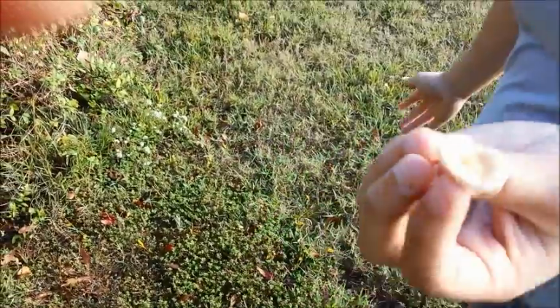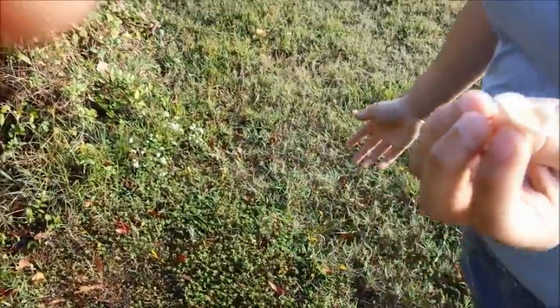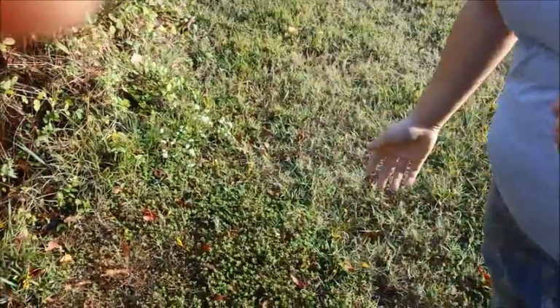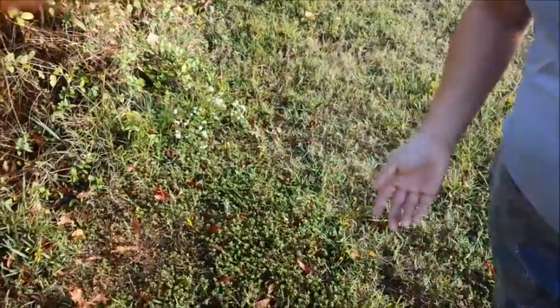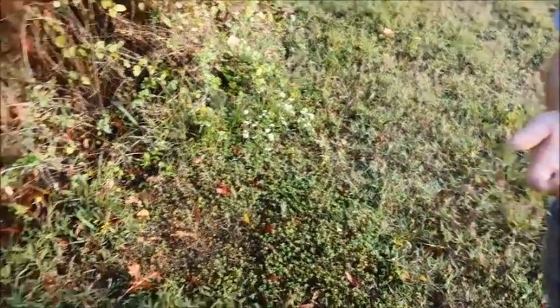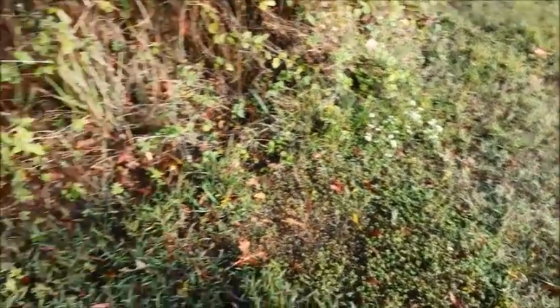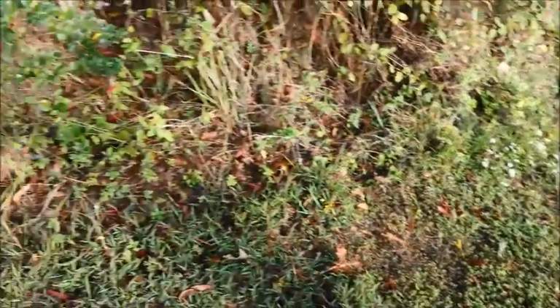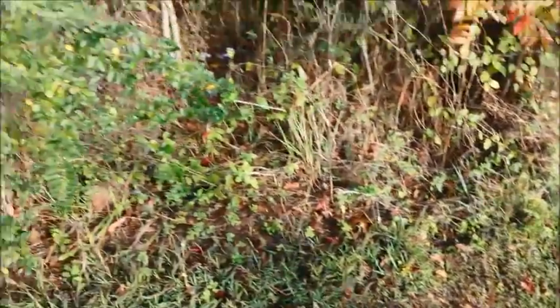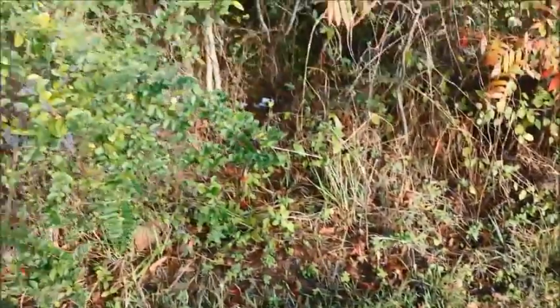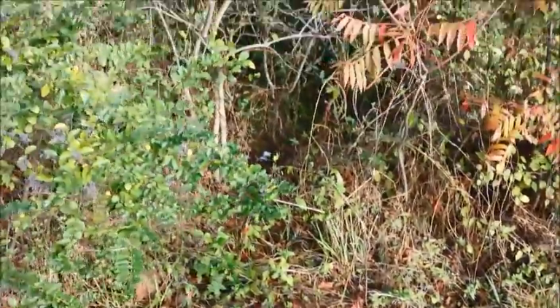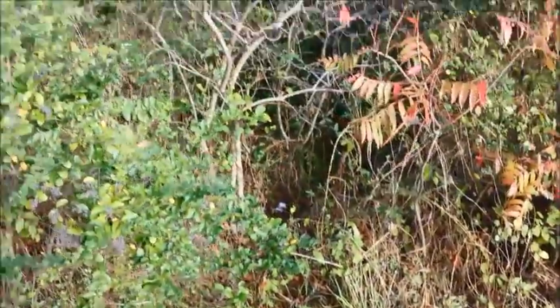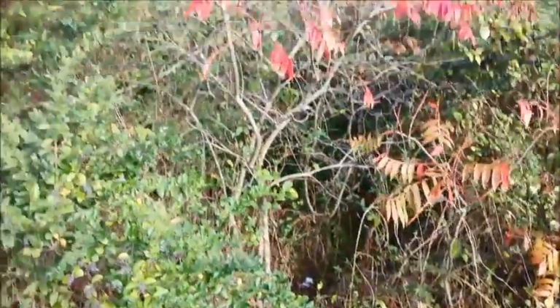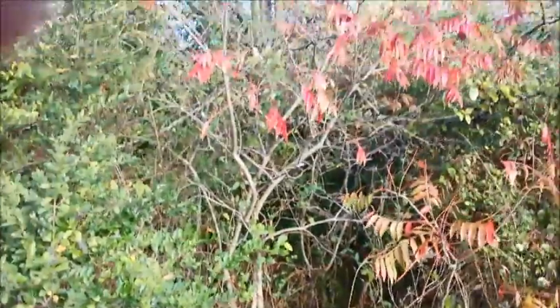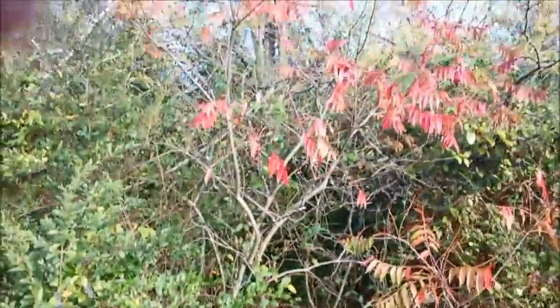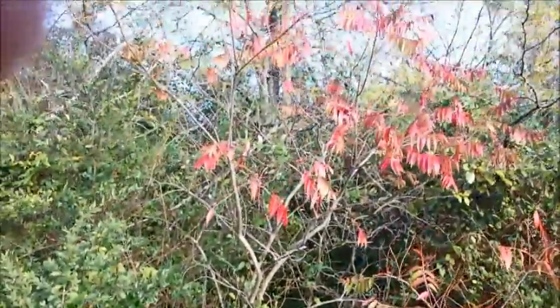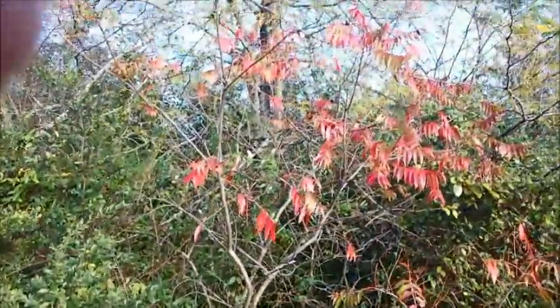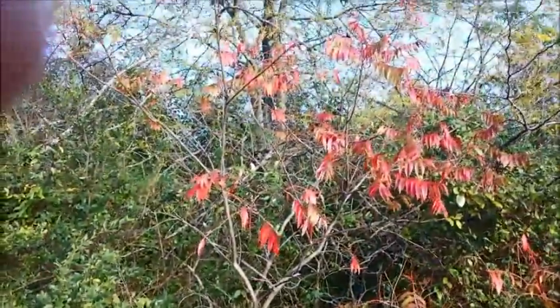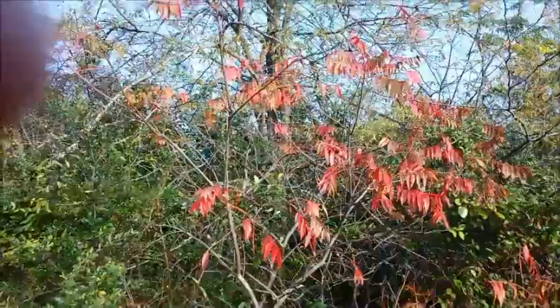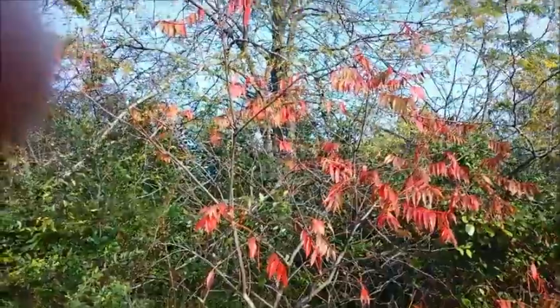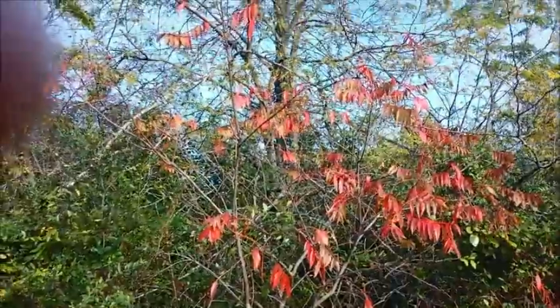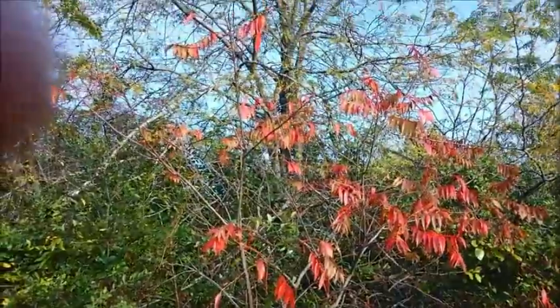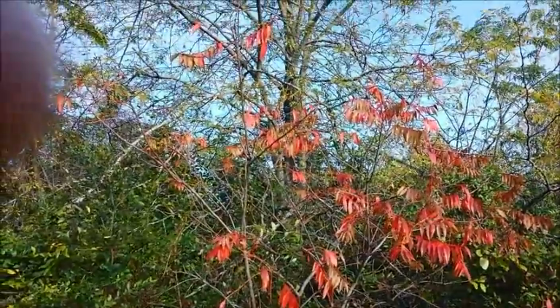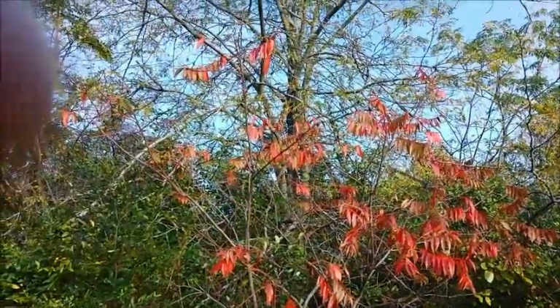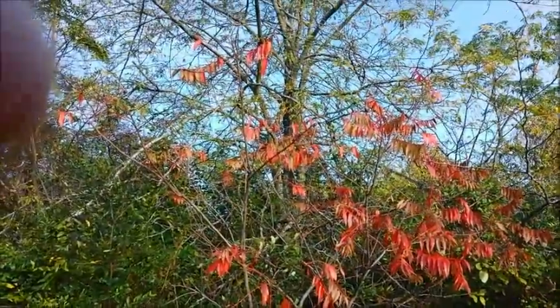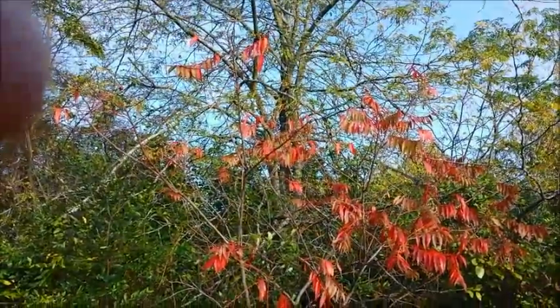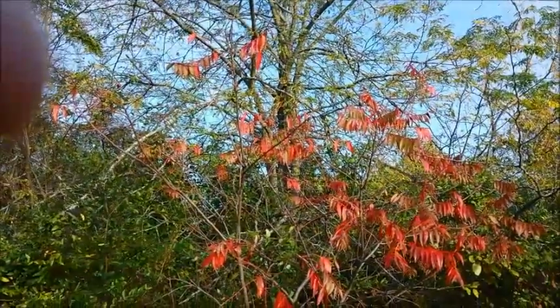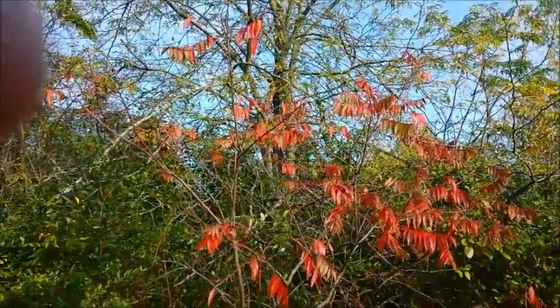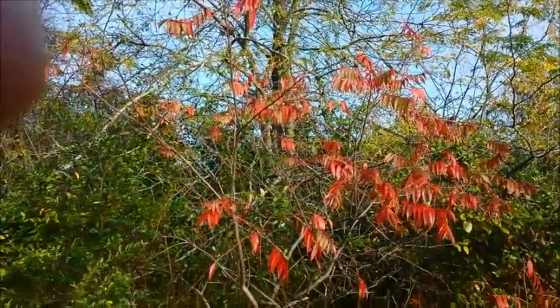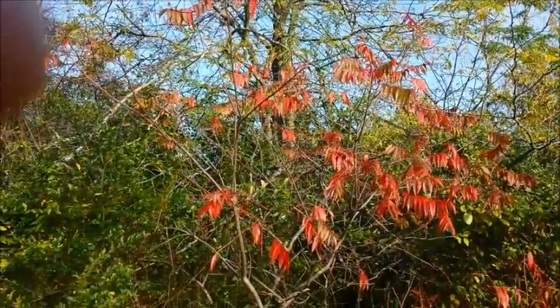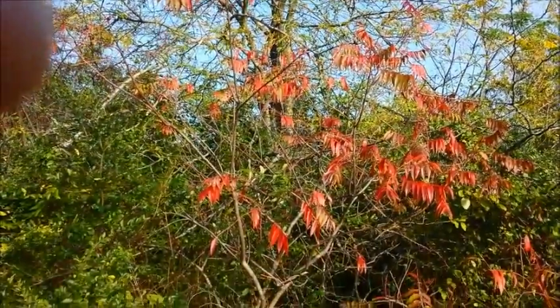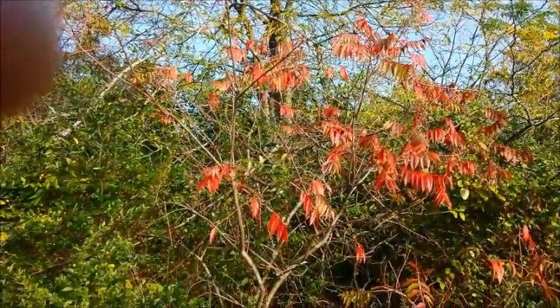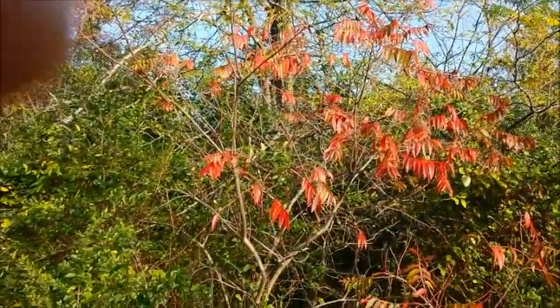Marvelous. Good job. And look at the foliage we got today. Sumac is showing off.